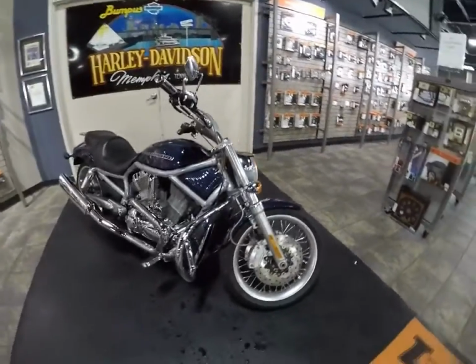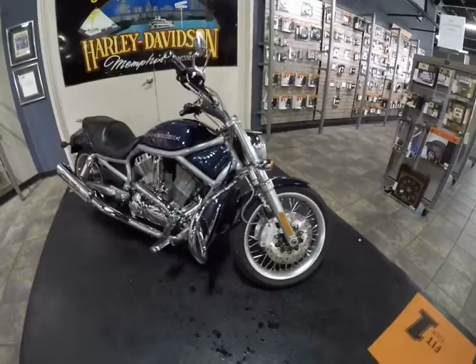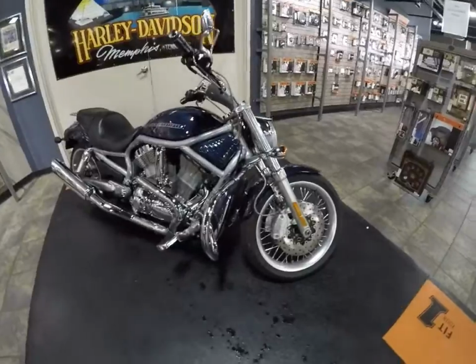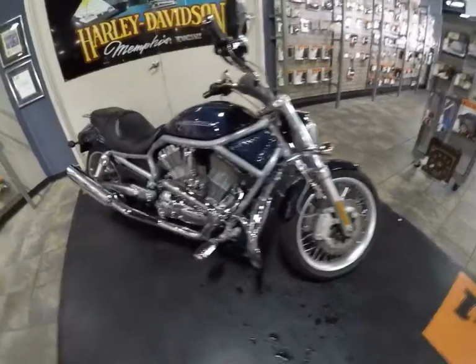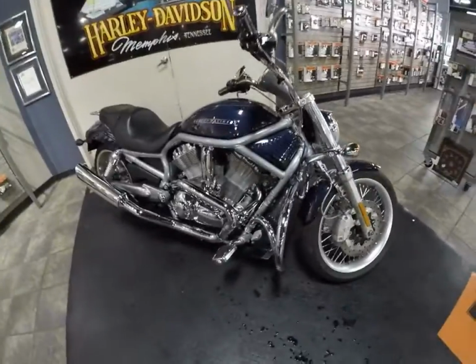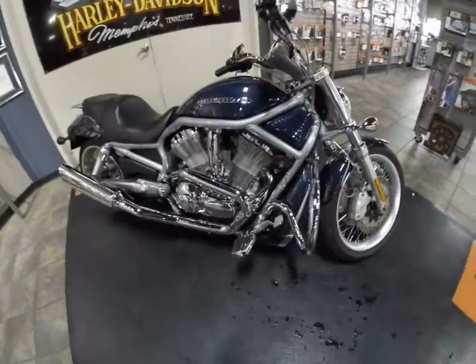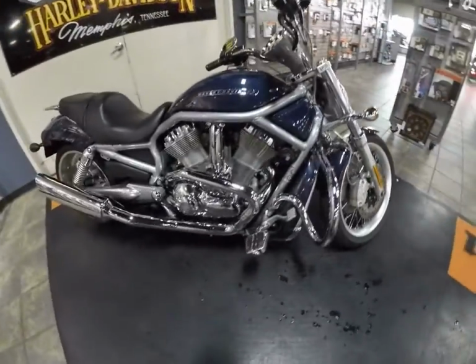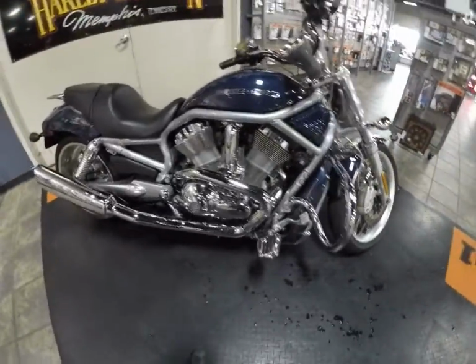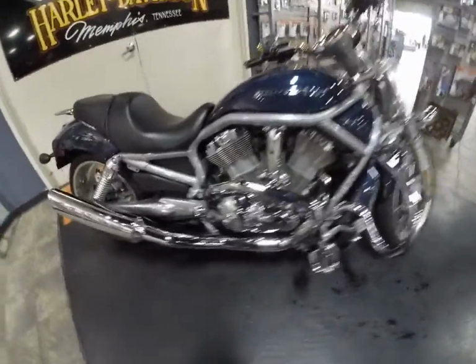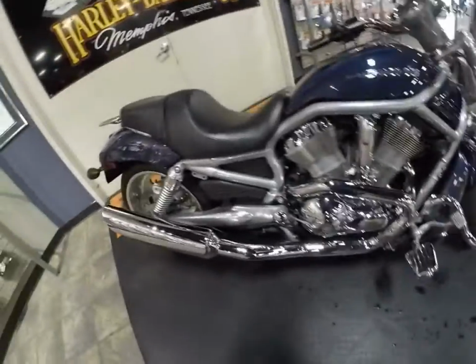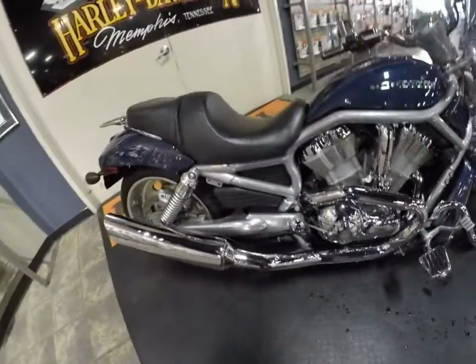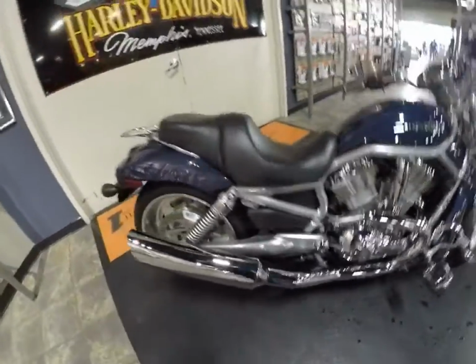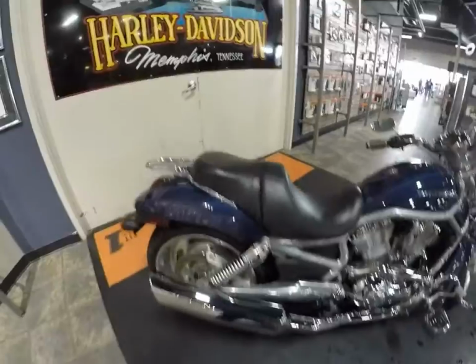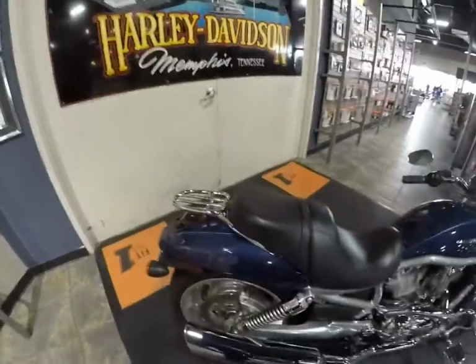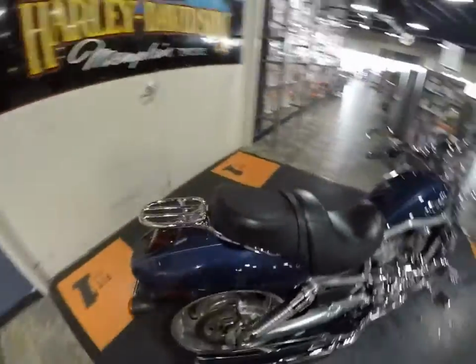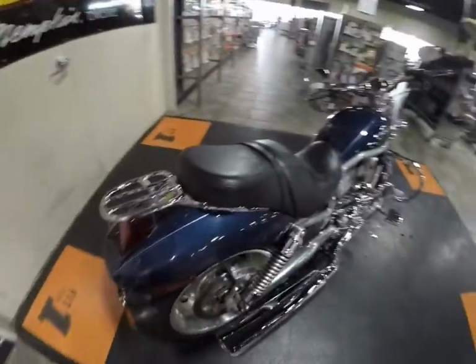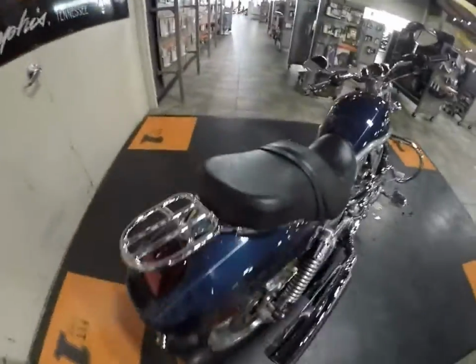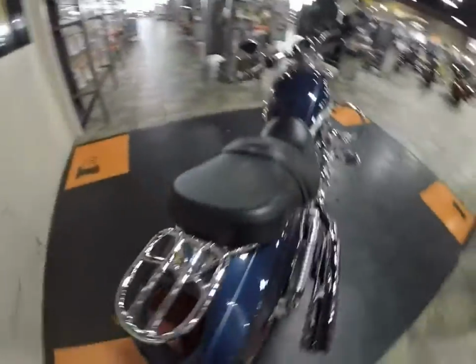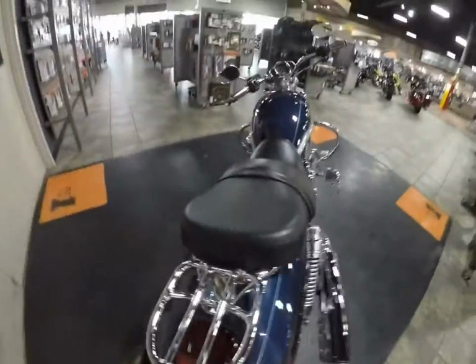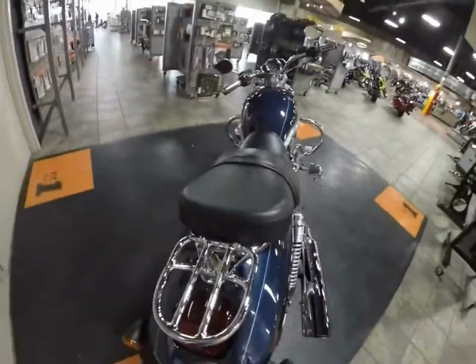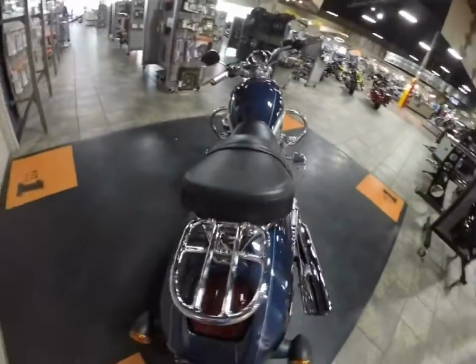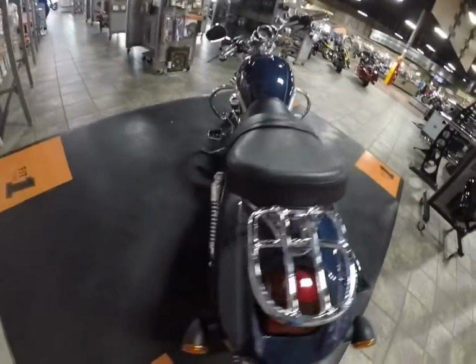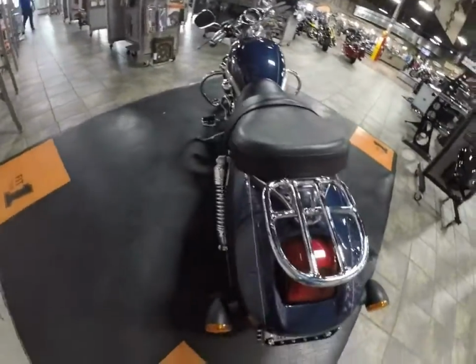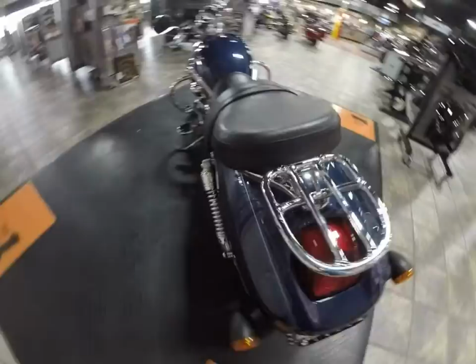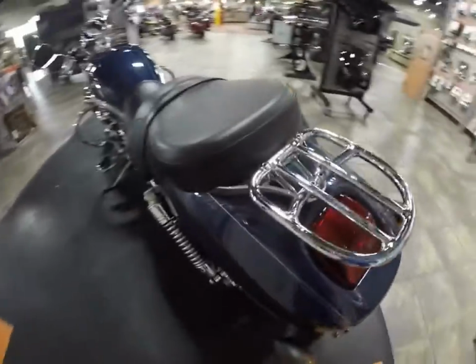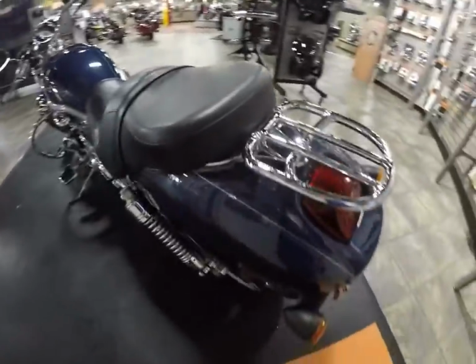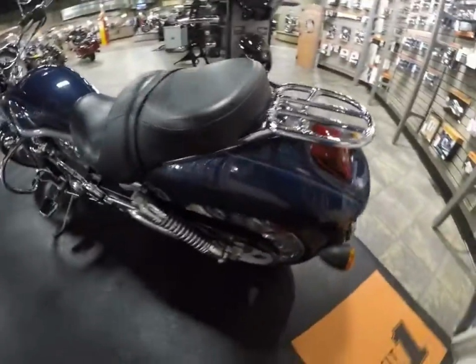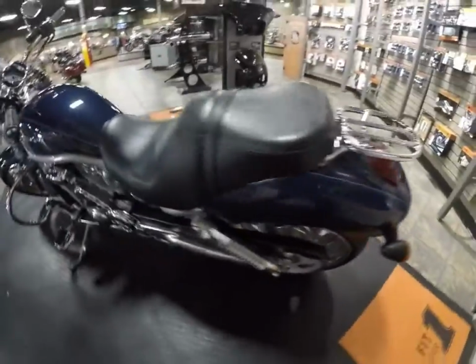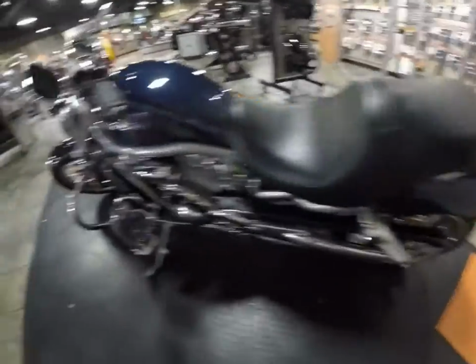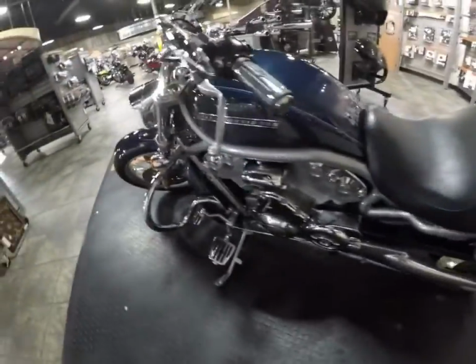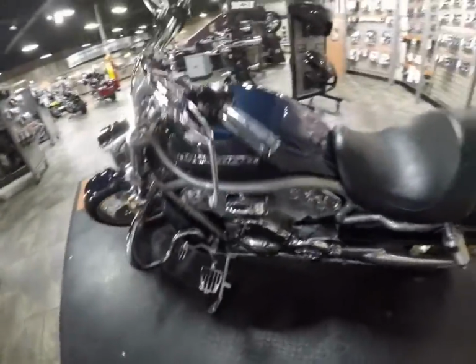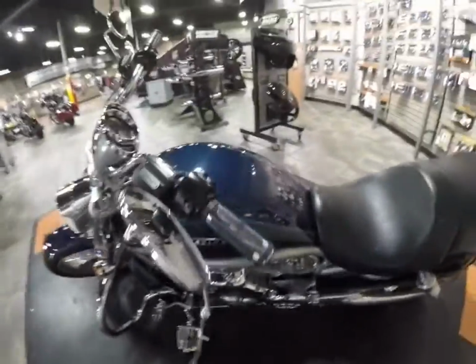Great color blue, laced front wheel, engine guard, foot boards. It's got a 2-1 exhaust on it, luggage rack. It's got a larger 2-up seat in the back there. Come on the other side — shifter peg, grips.